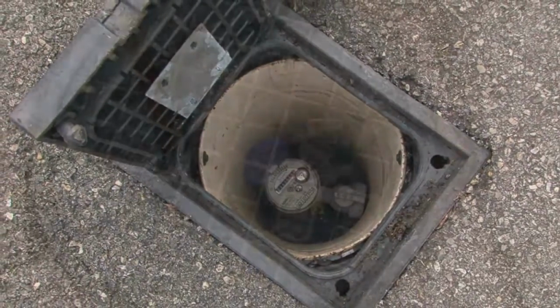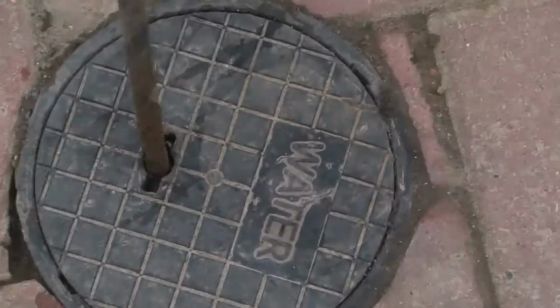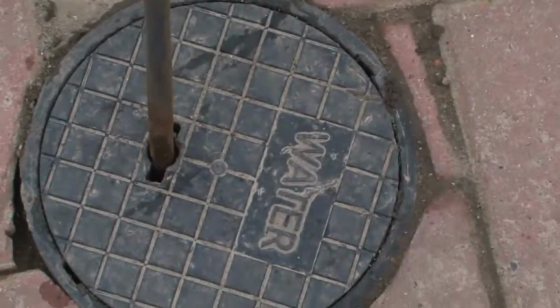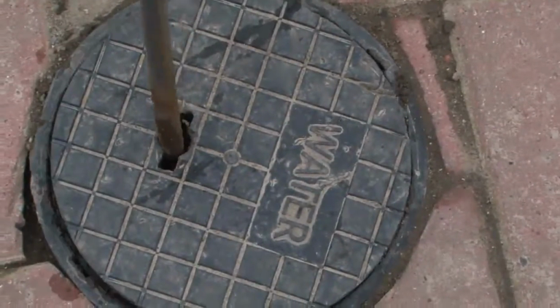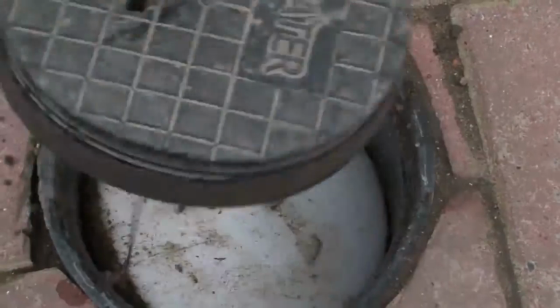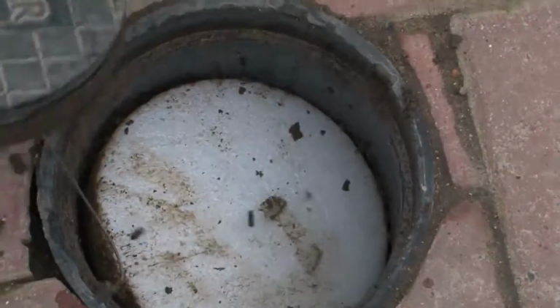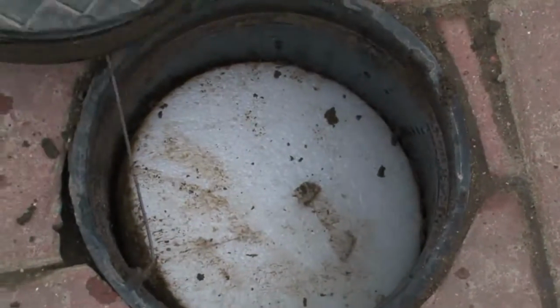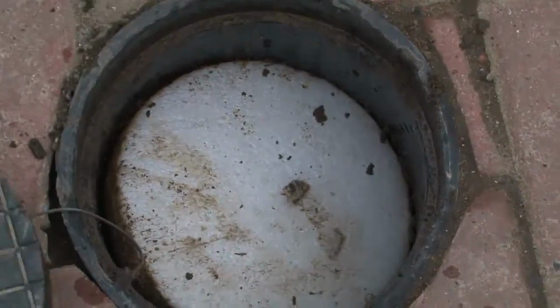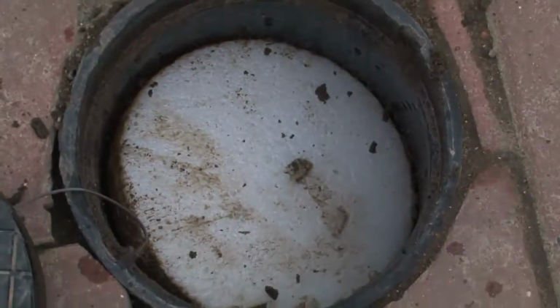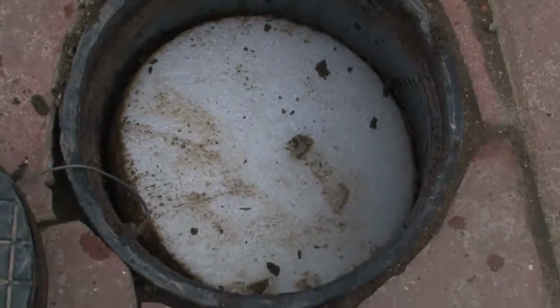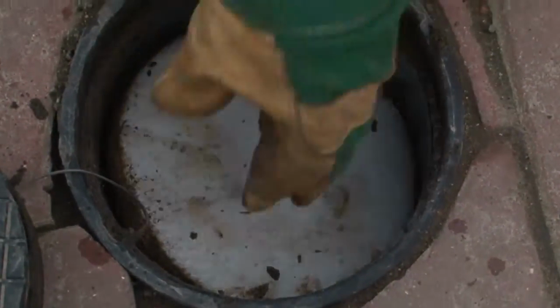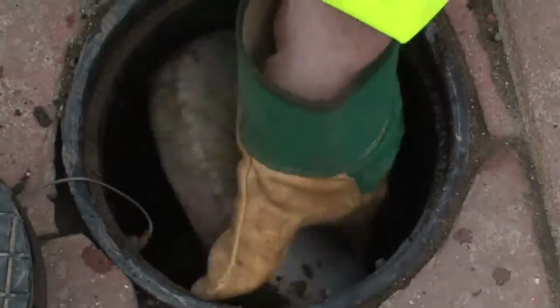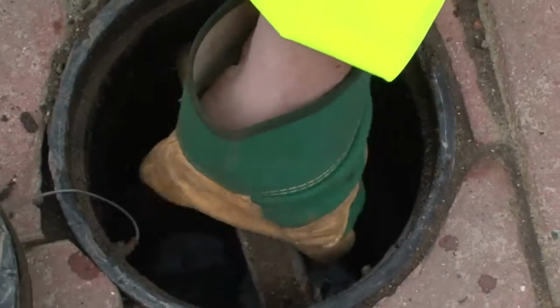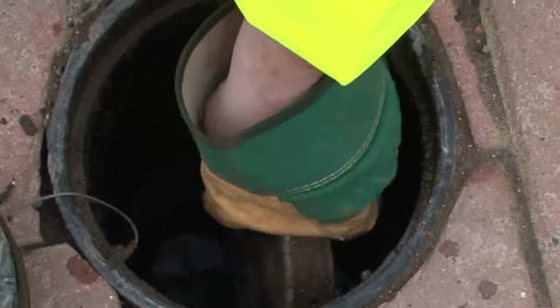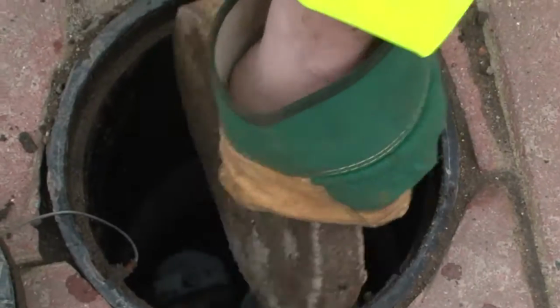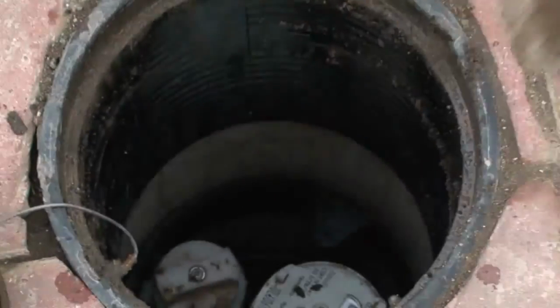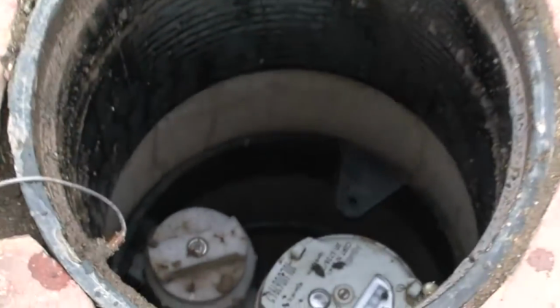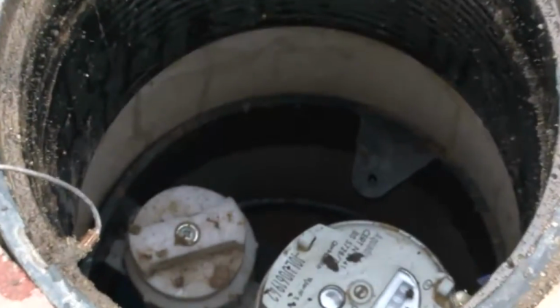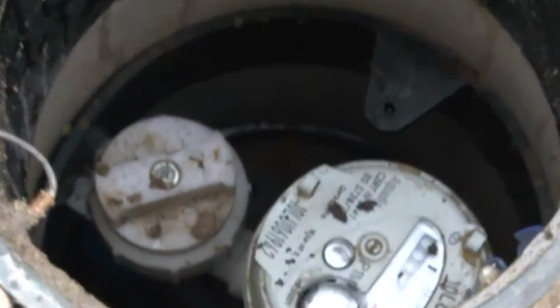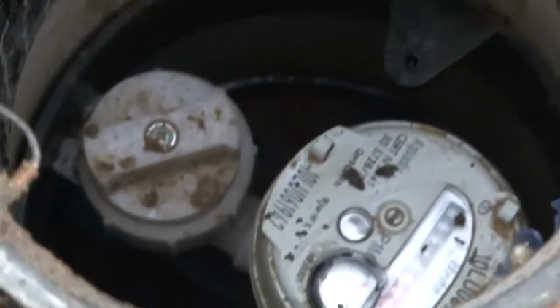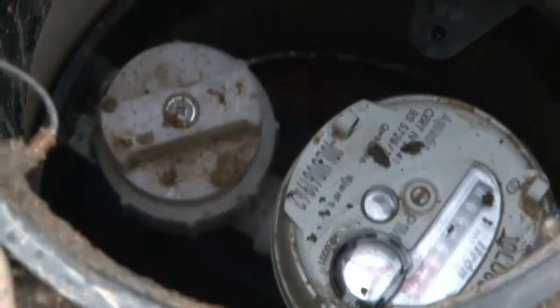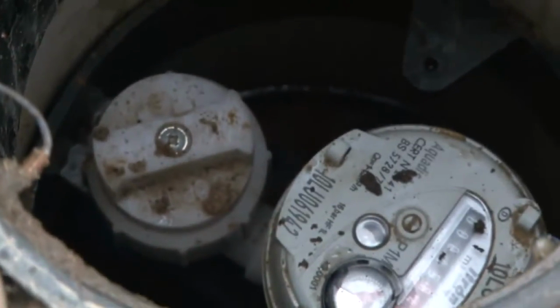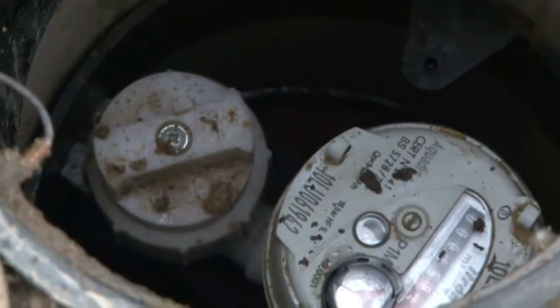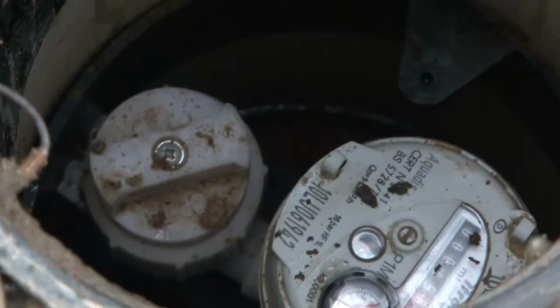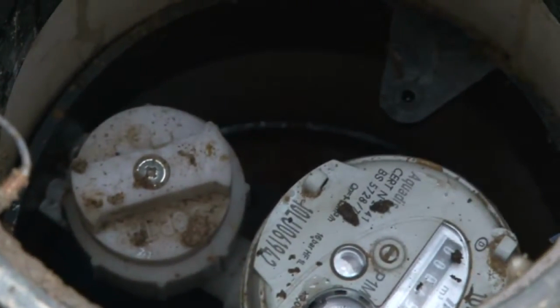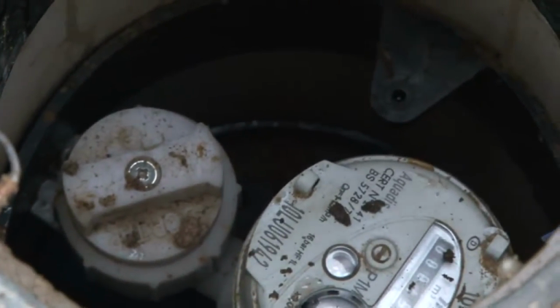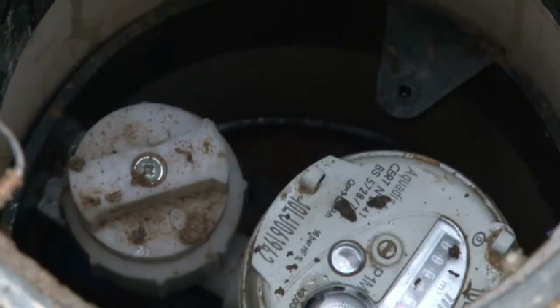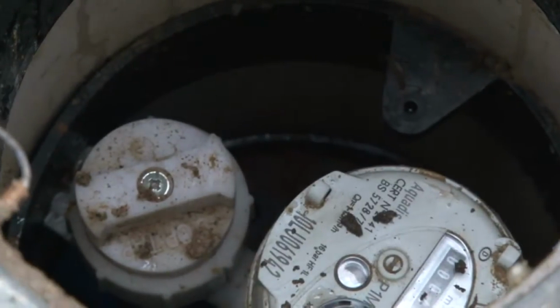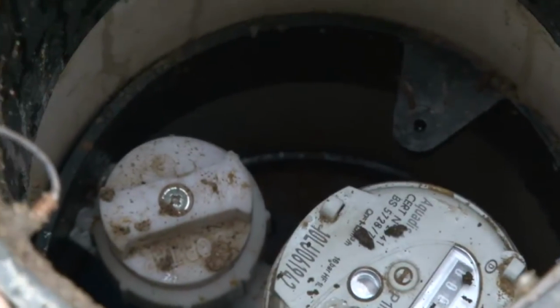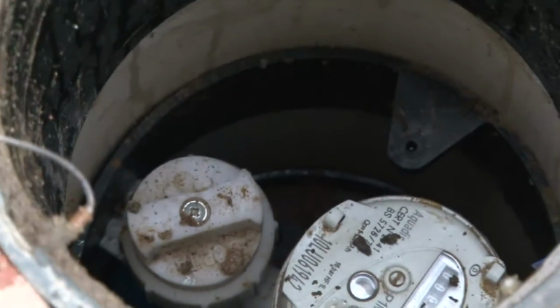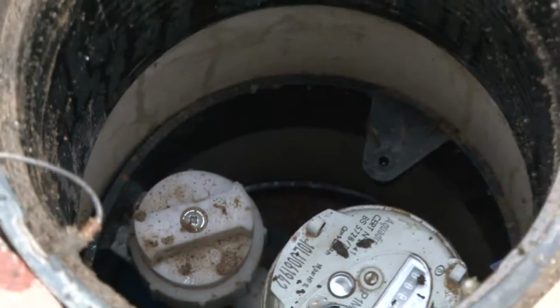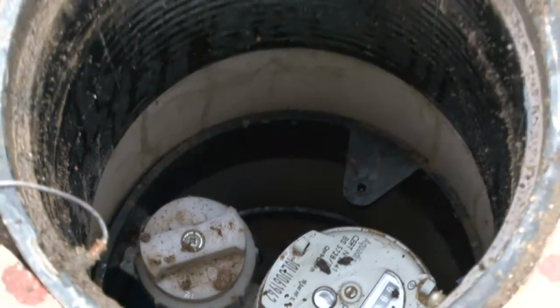The stop taps located underneath the round plastic lids require a clockwise motion approximately nine times to turn off, and an anti-clockwise motion to turn back on — very similar to how a kitchen tap operates.